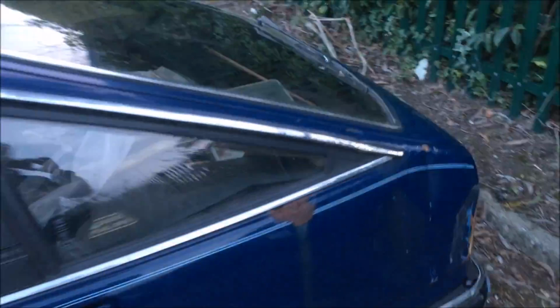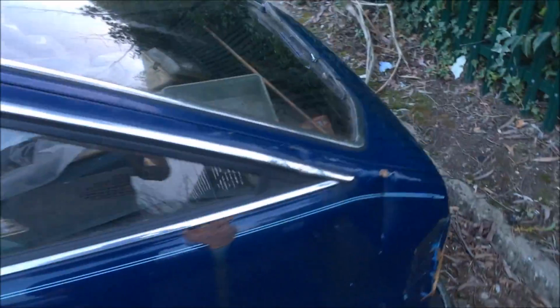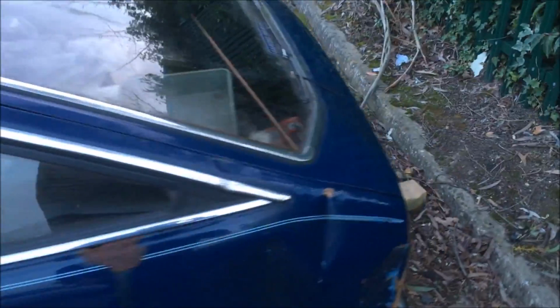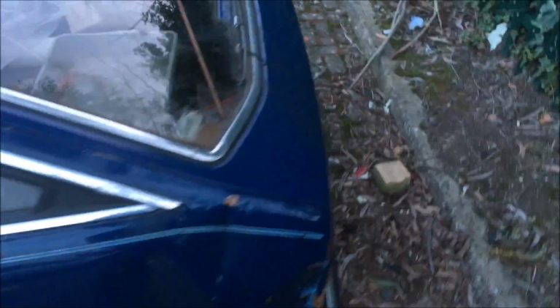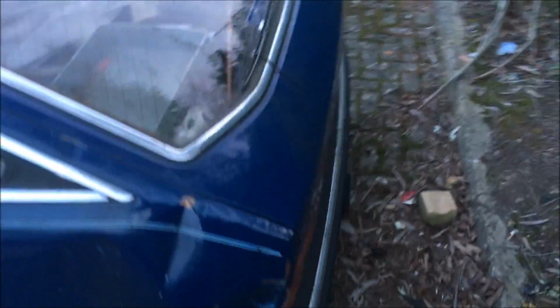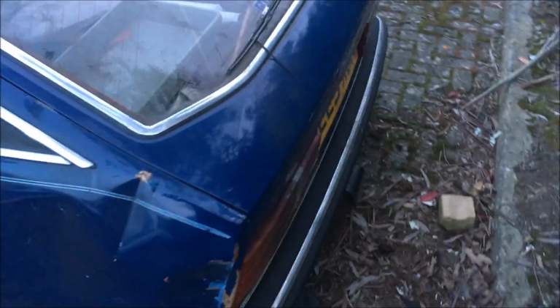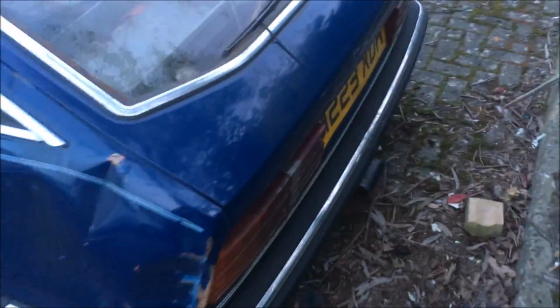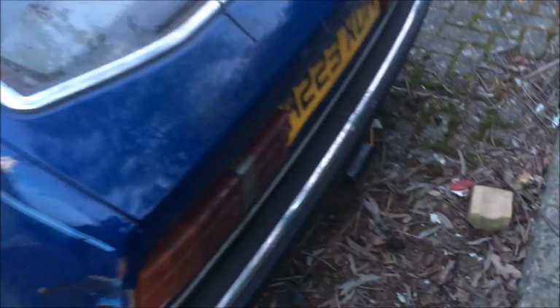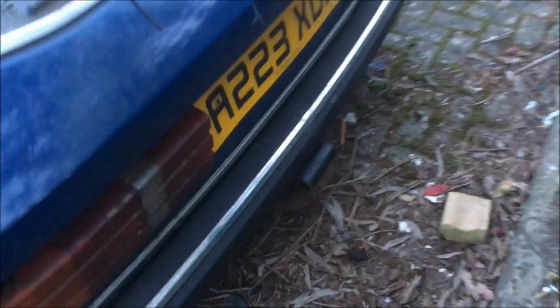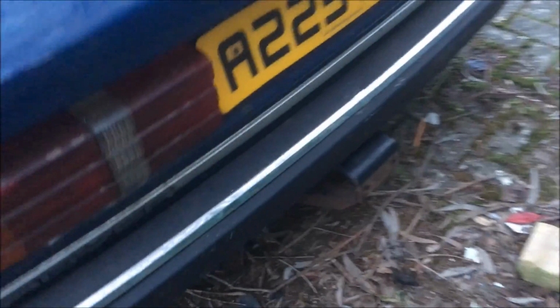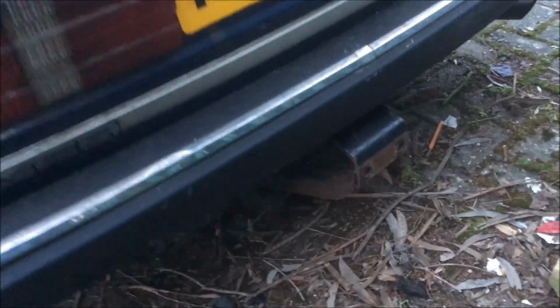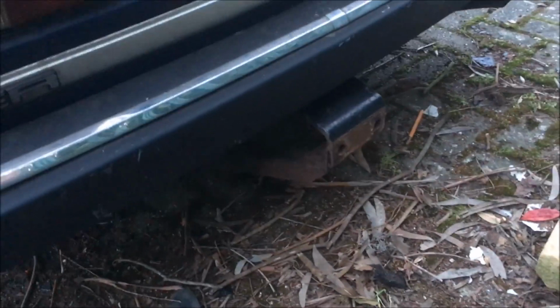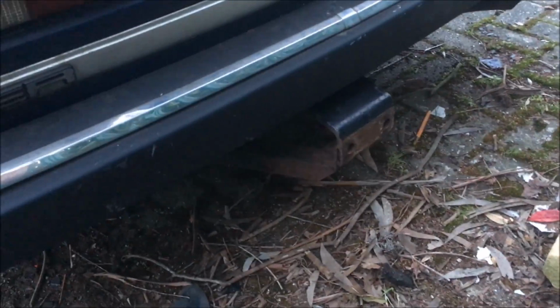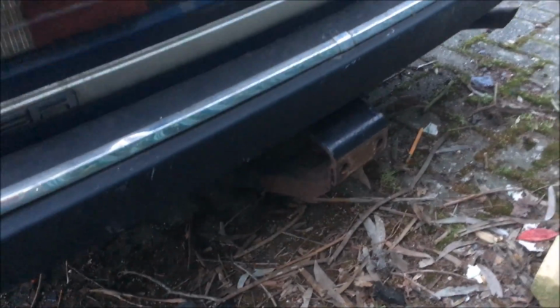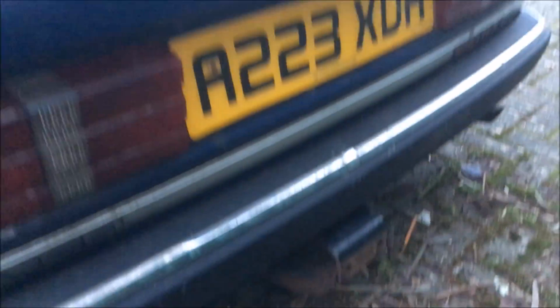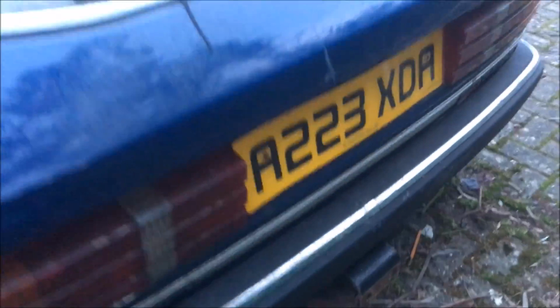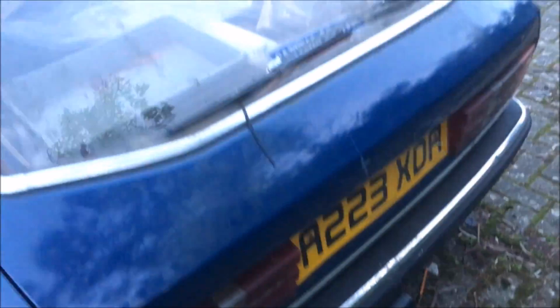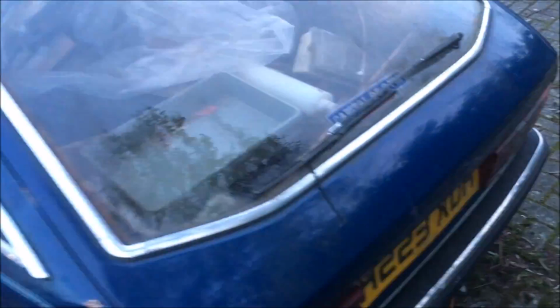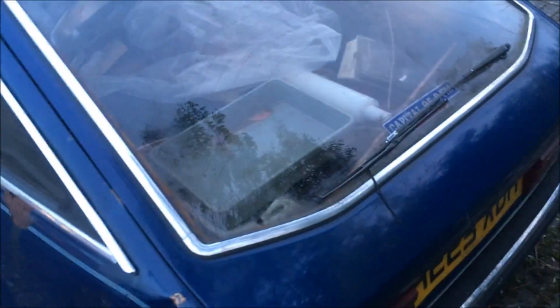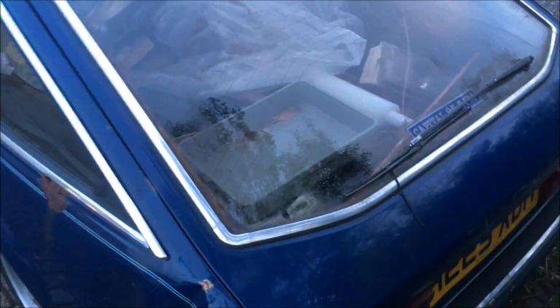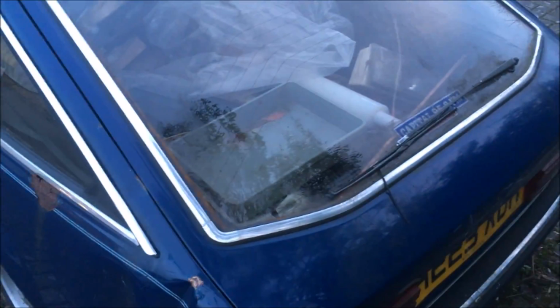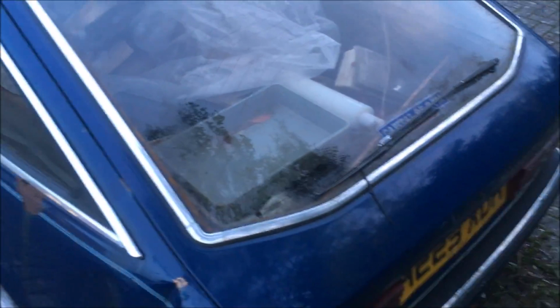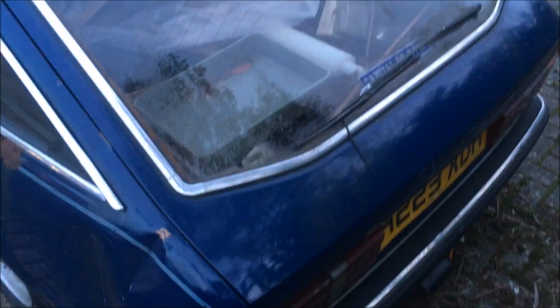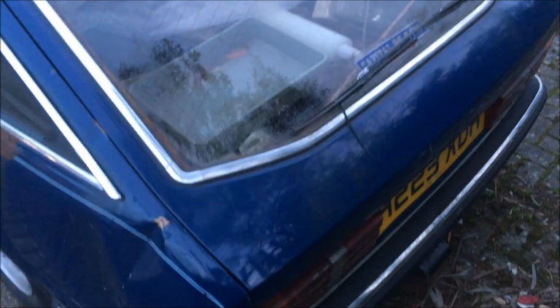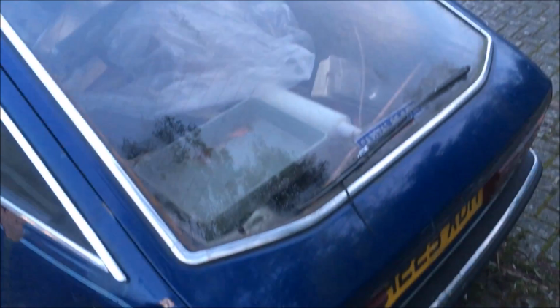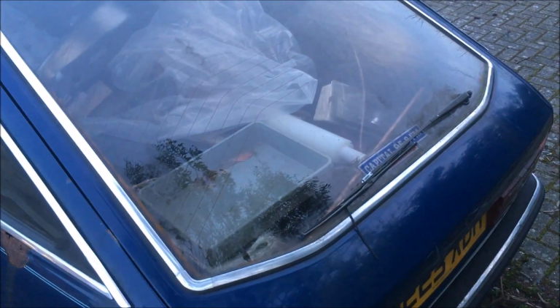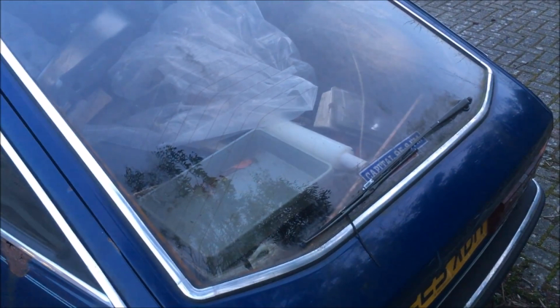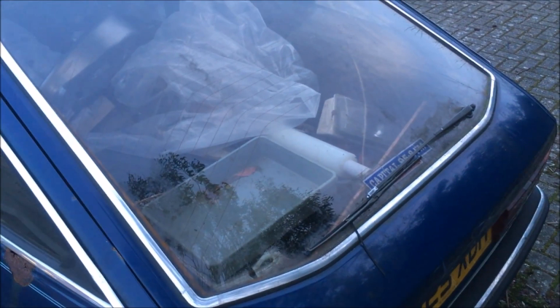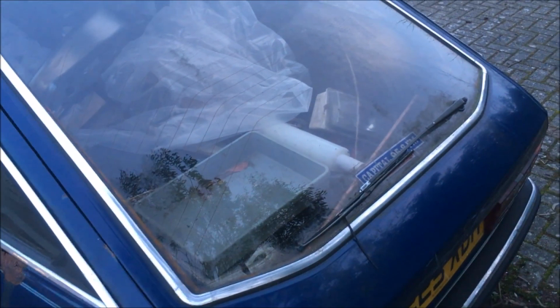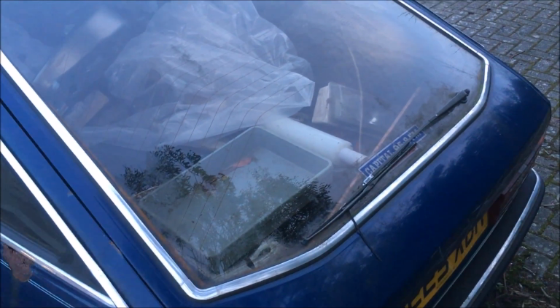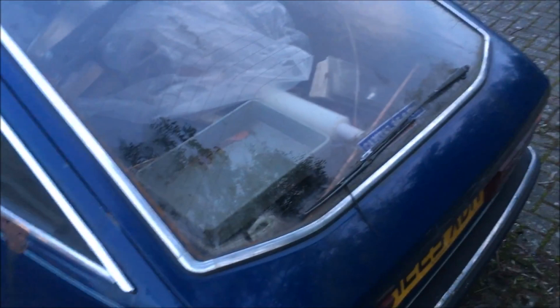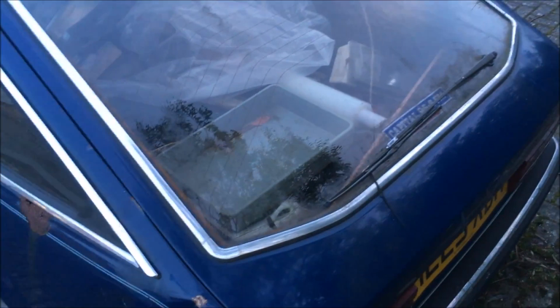I want it actually drivable so I can drive it onto my trailer. I also want to whip that tow bar off and have a look to see exactly how bad the damage is — that's an area I haven't actually looked at properly yet.